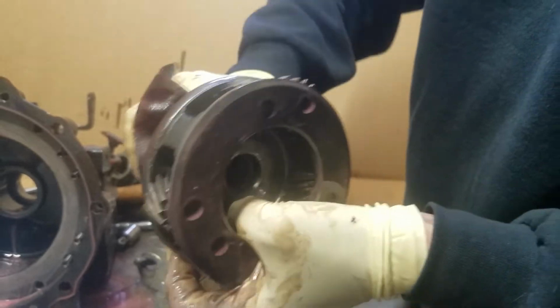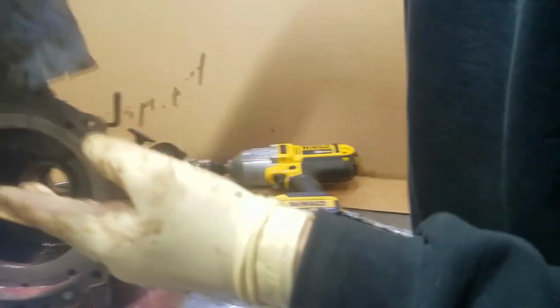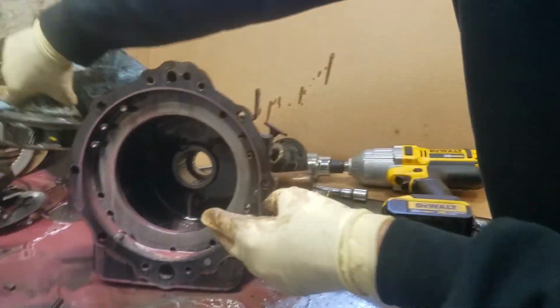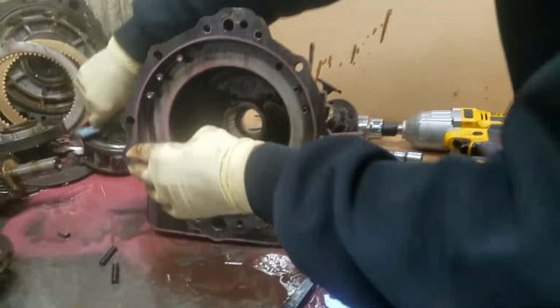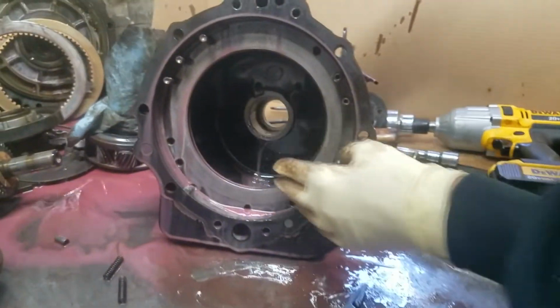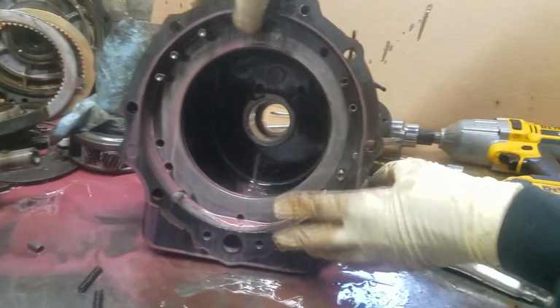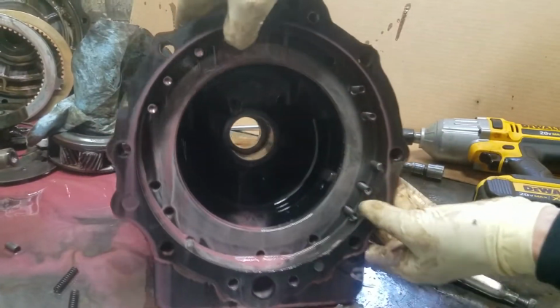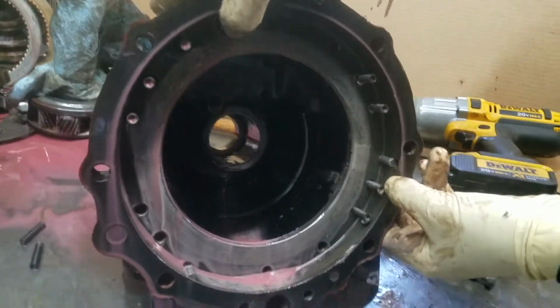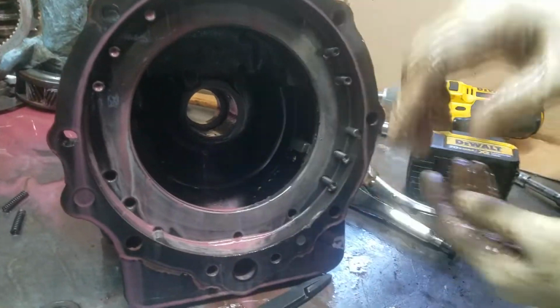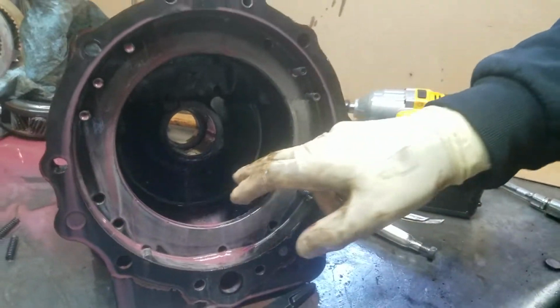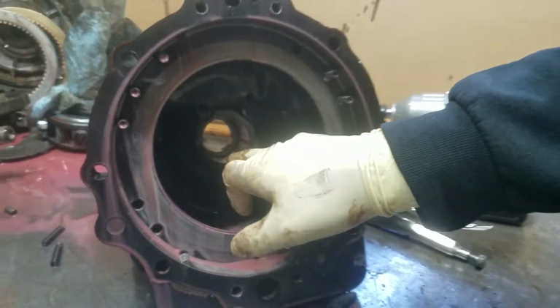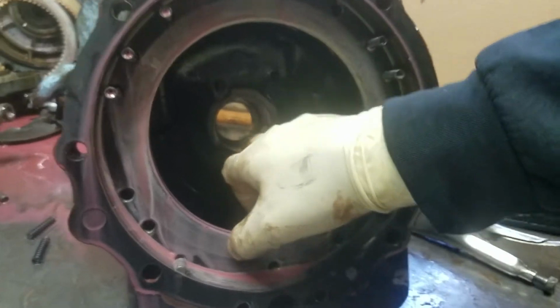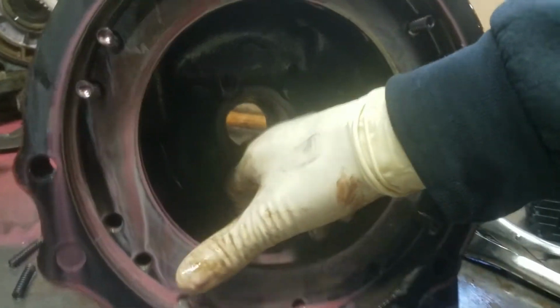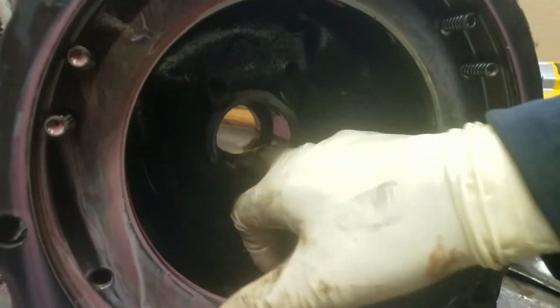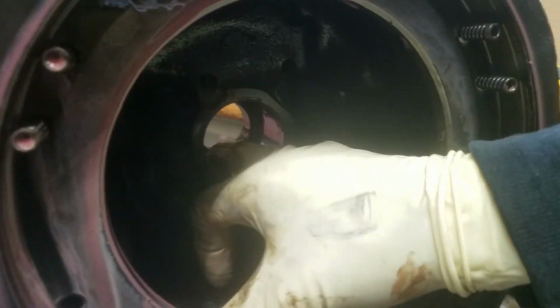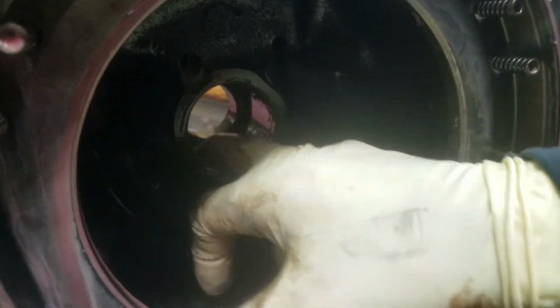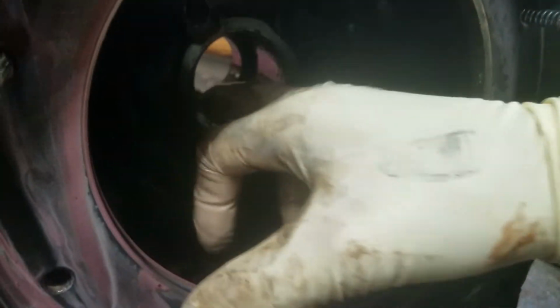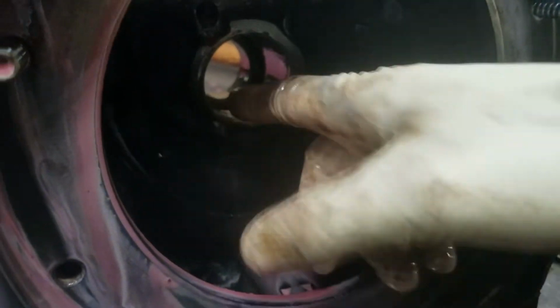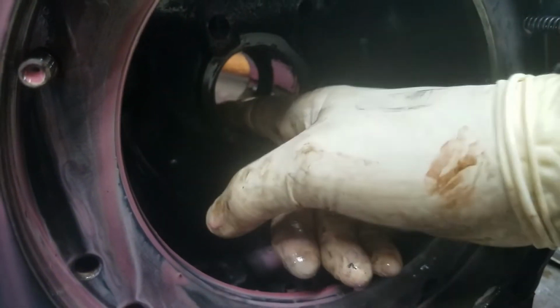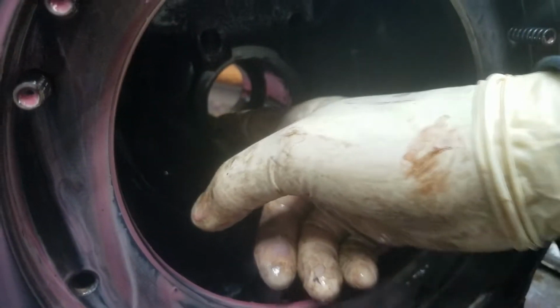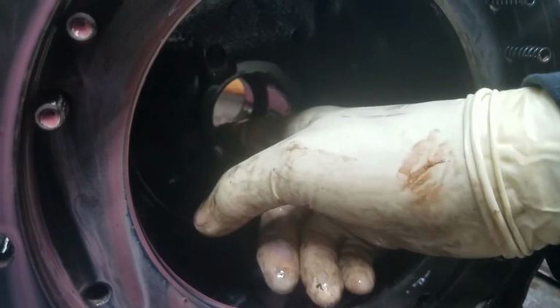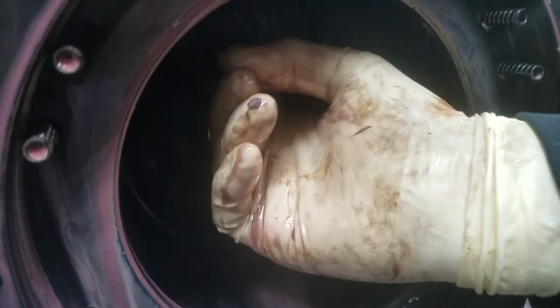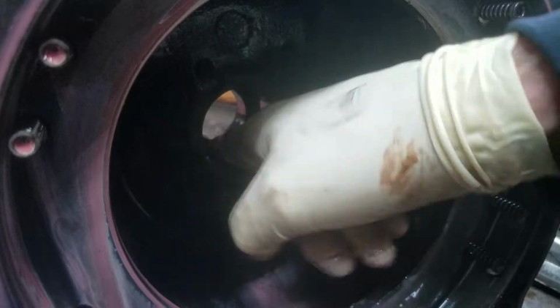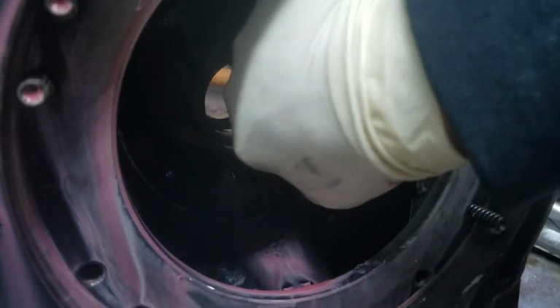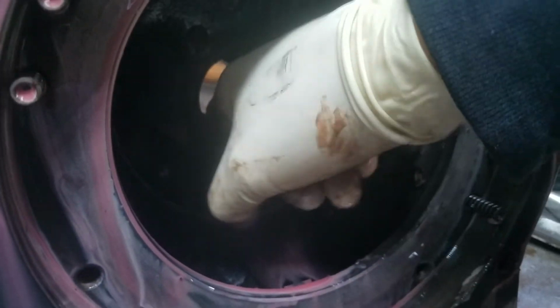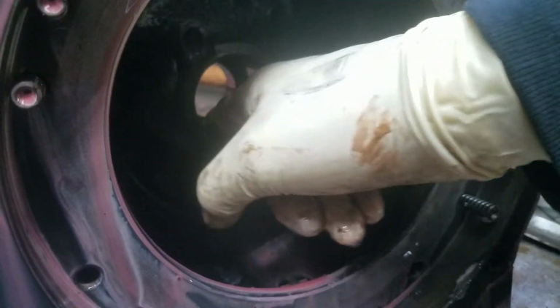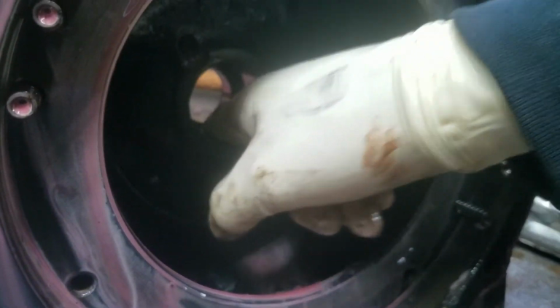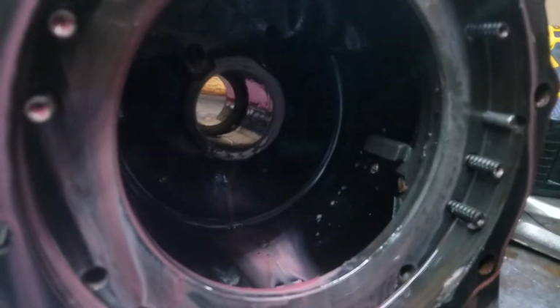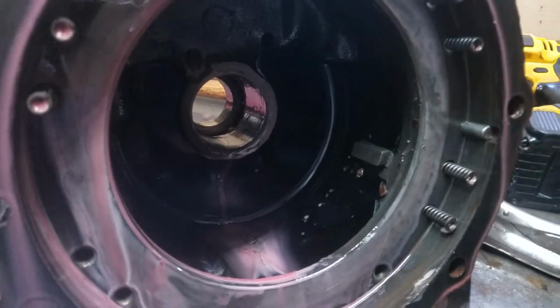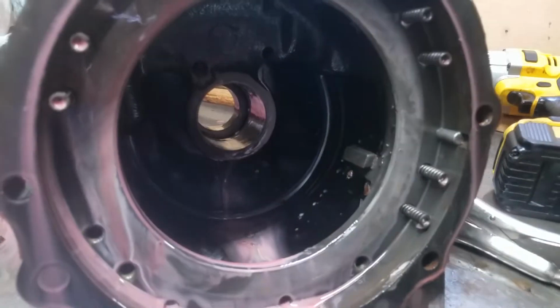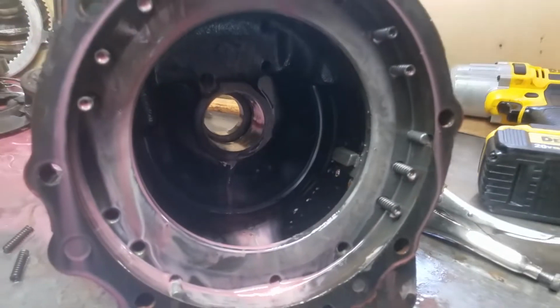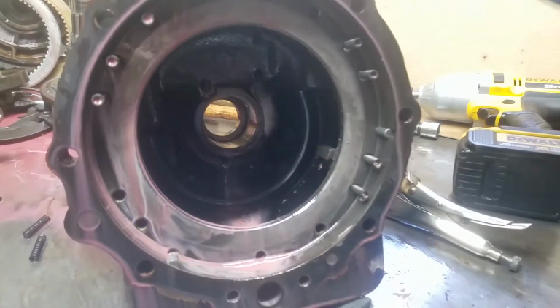In the case itself — put your finger in there and see if there's any grooves. This actually has some grooves, so there must have been a problem with the alignment at one point or another.